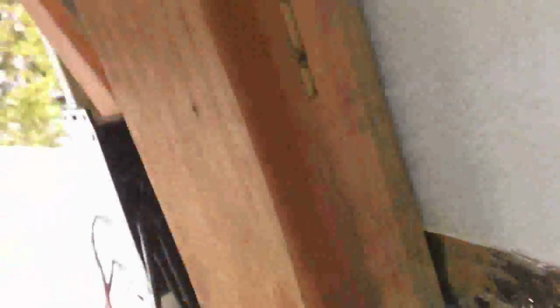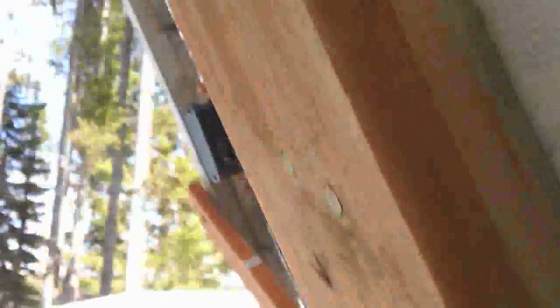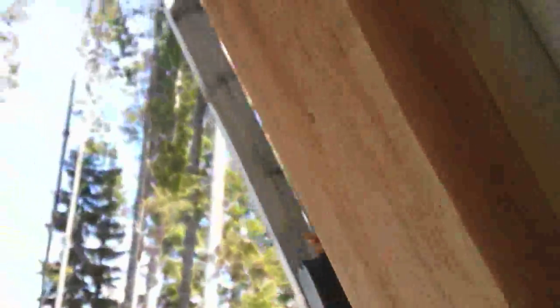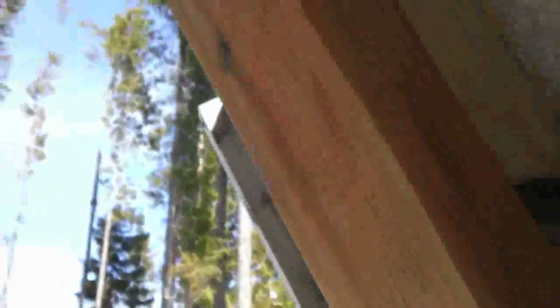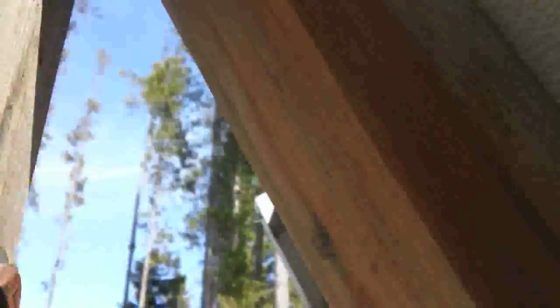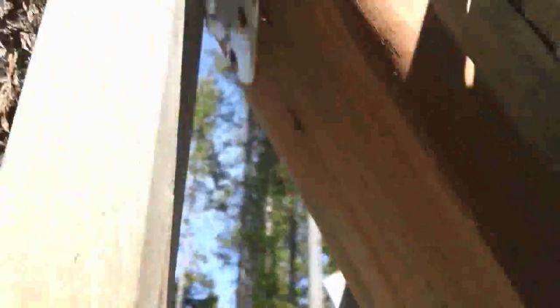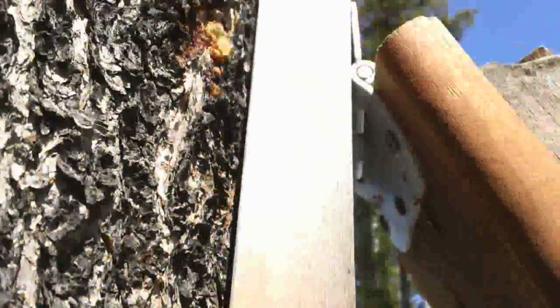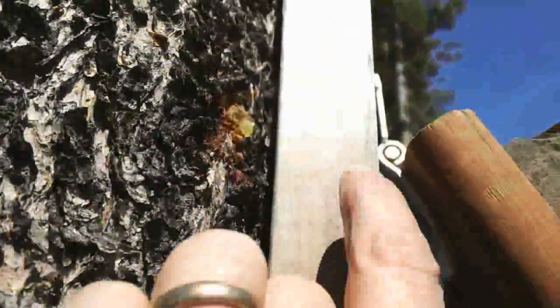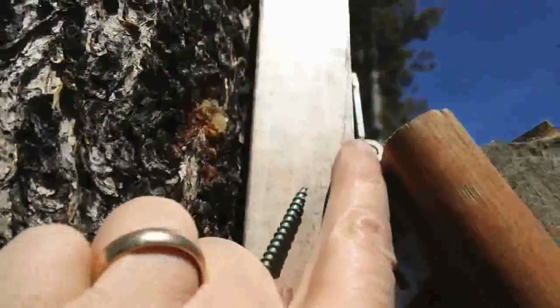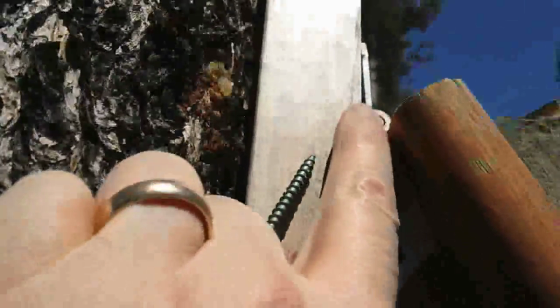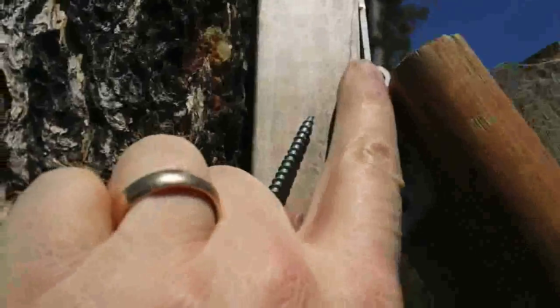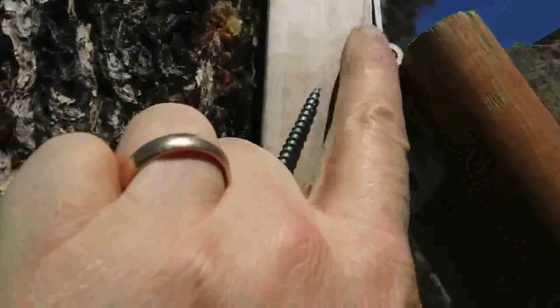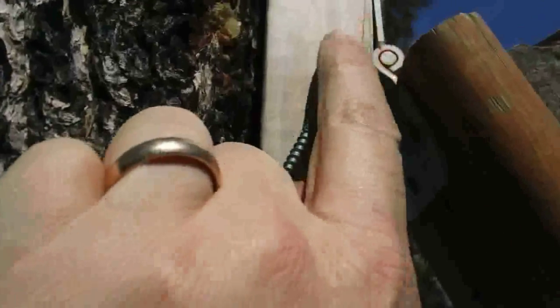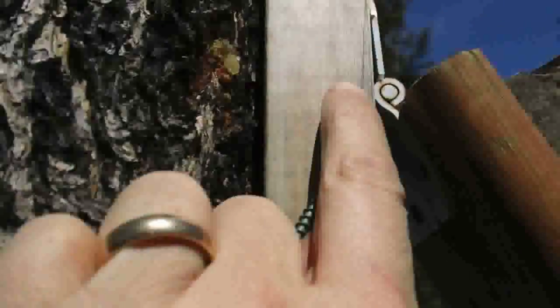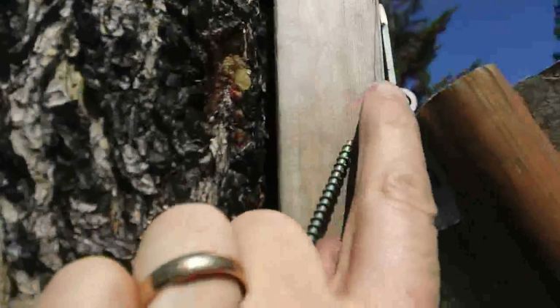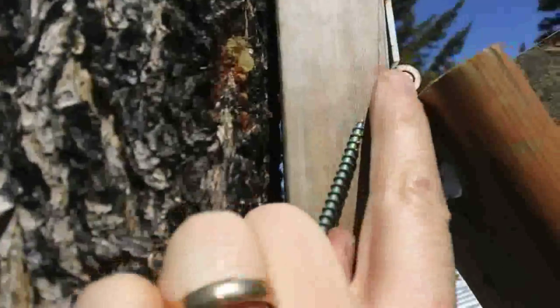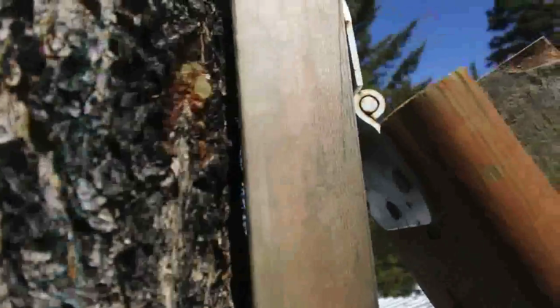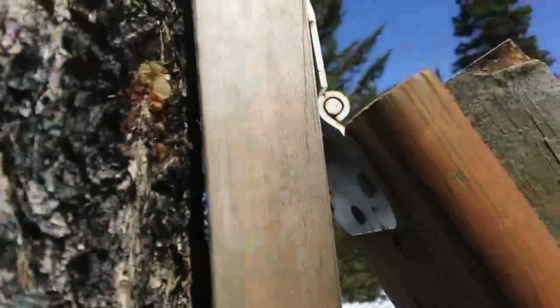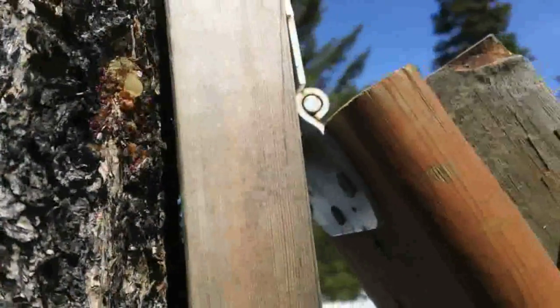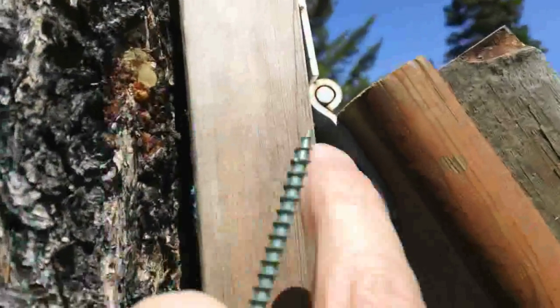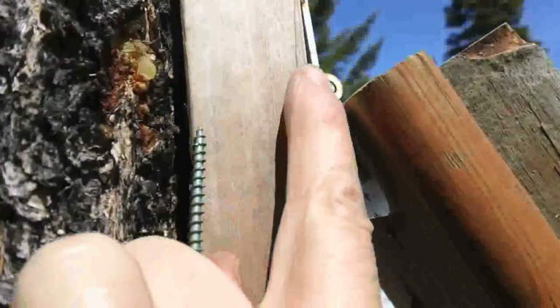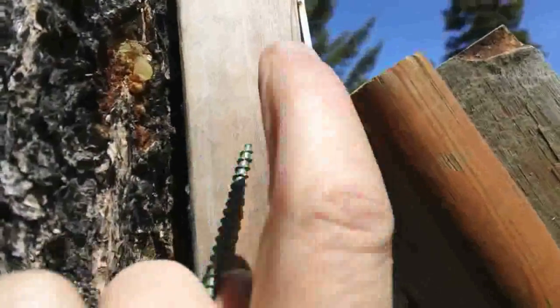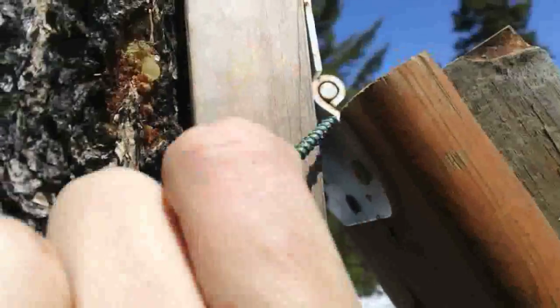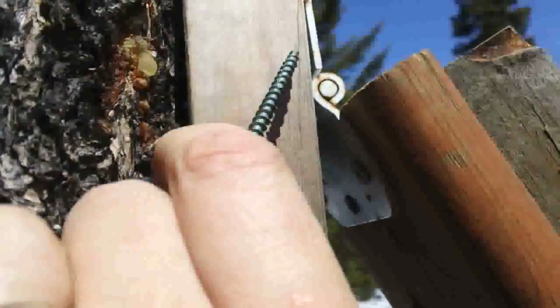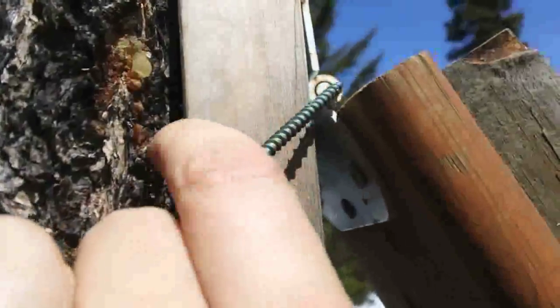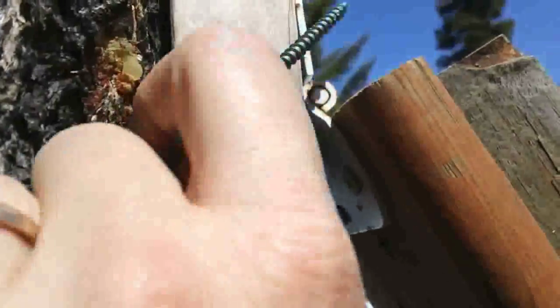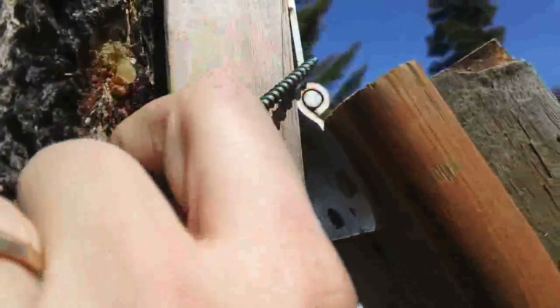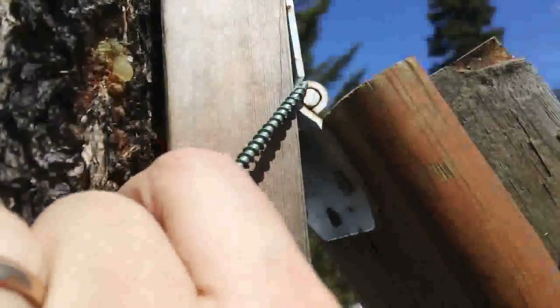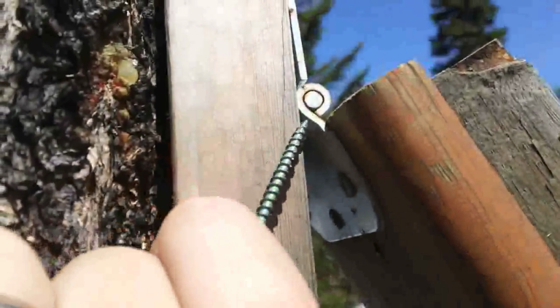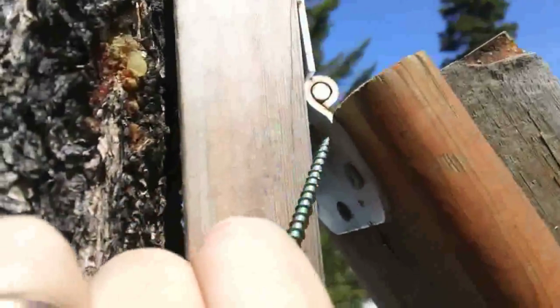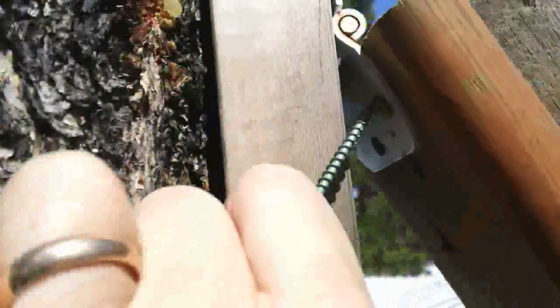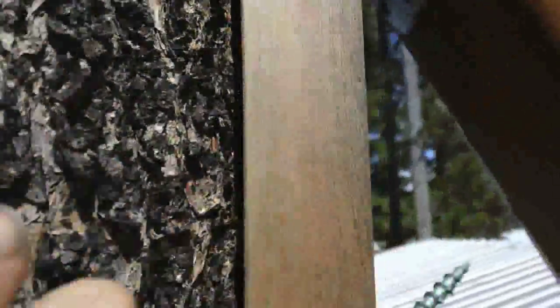And at the top, right here, is another hinge, and that does my angle.